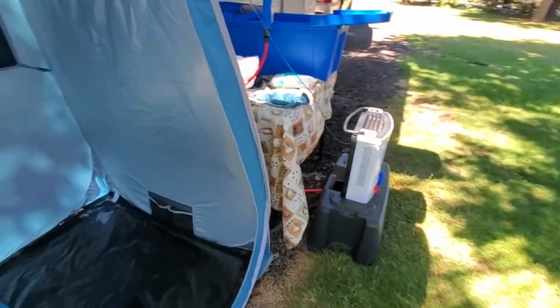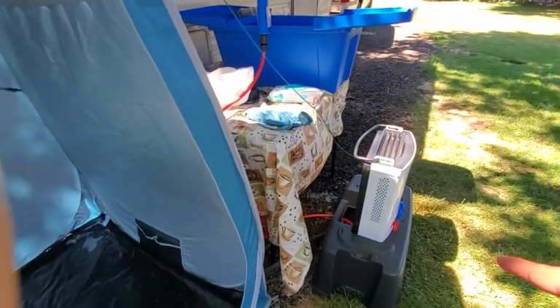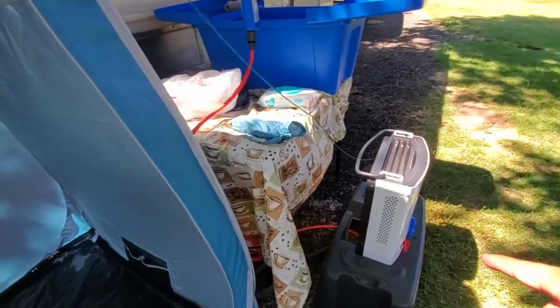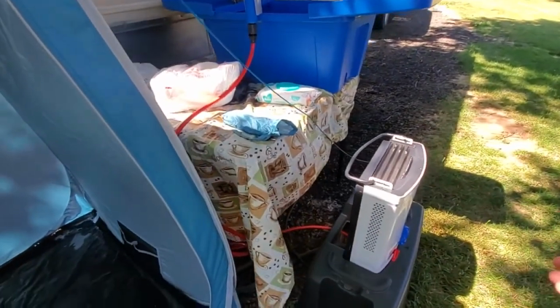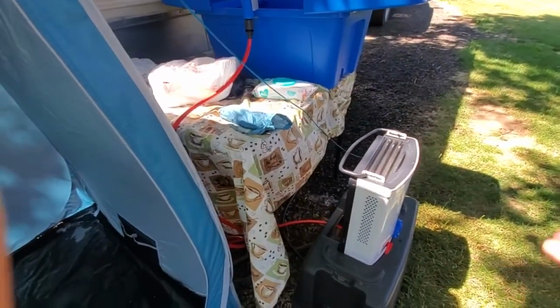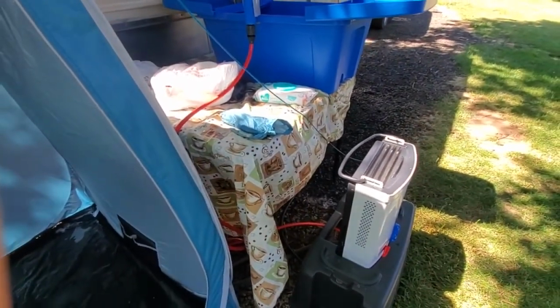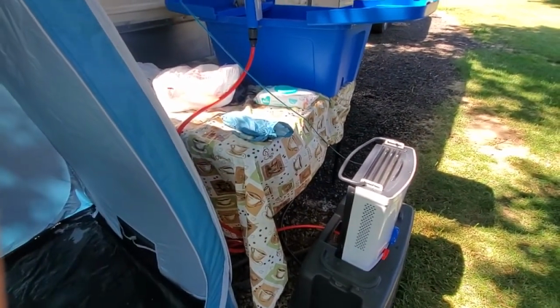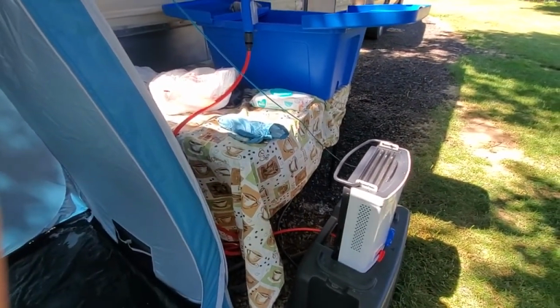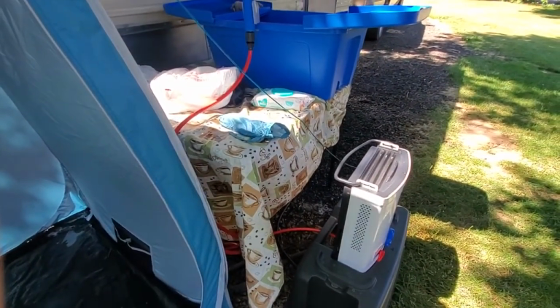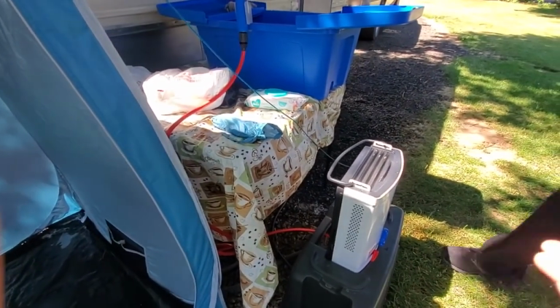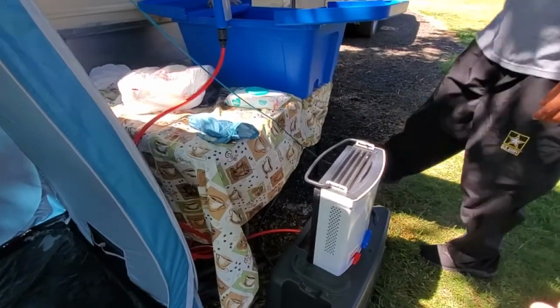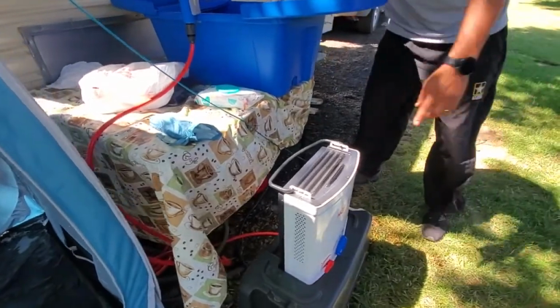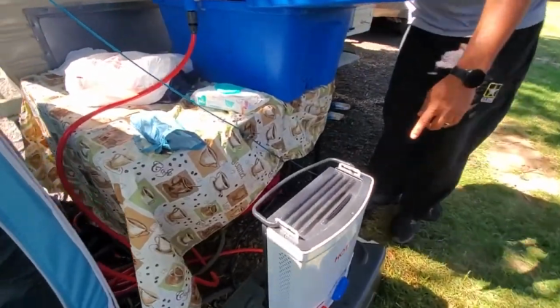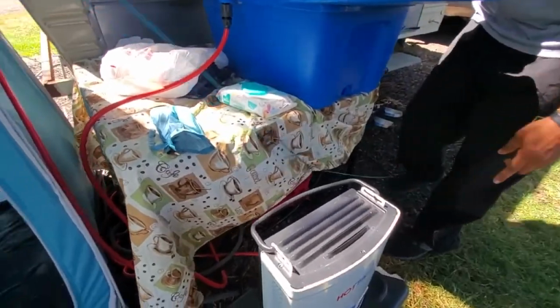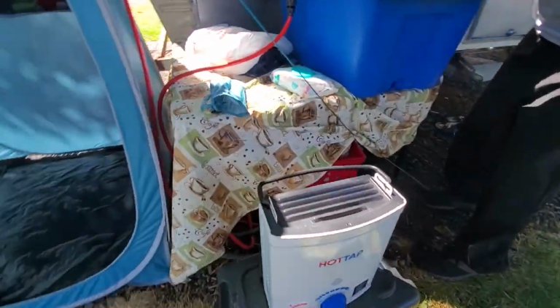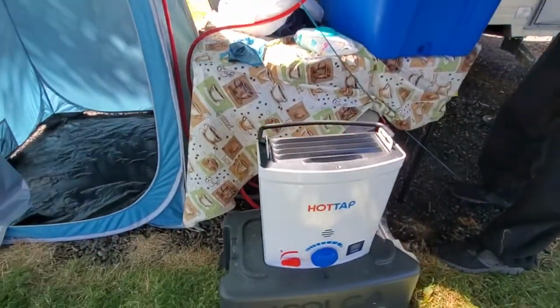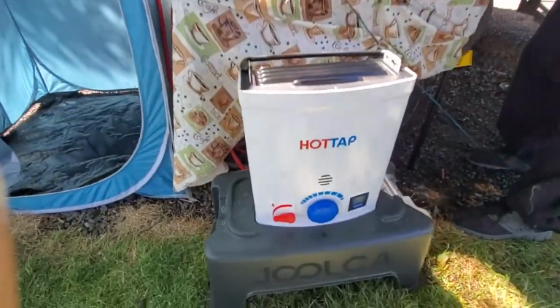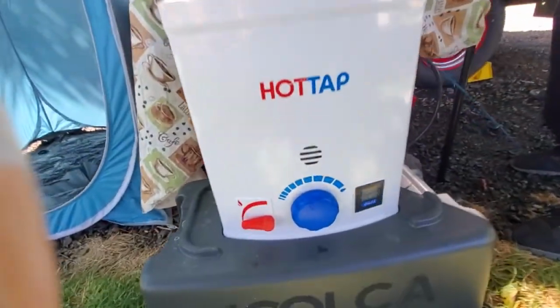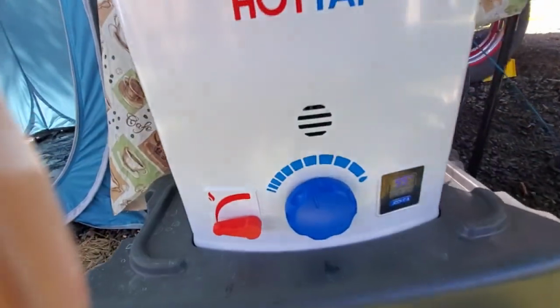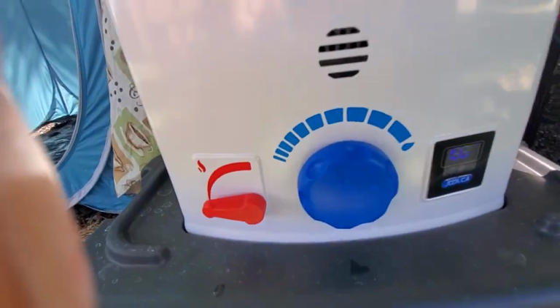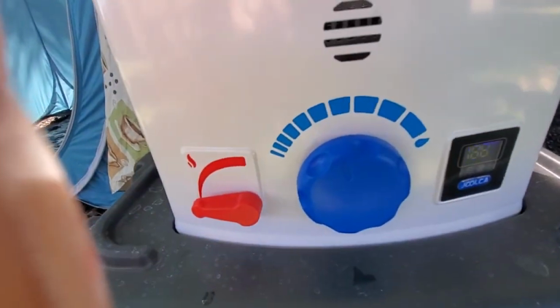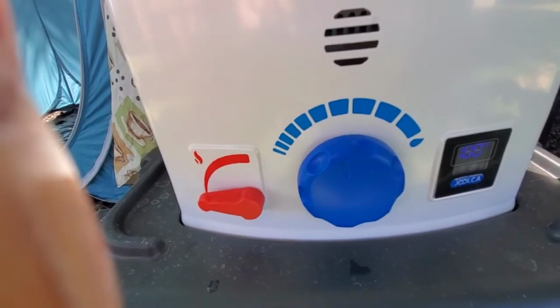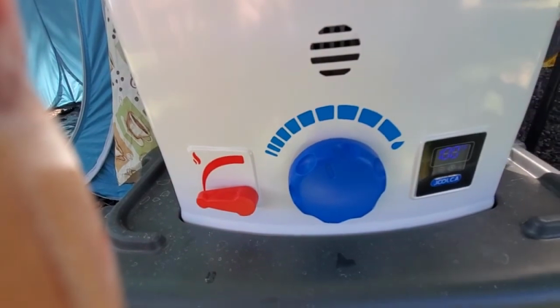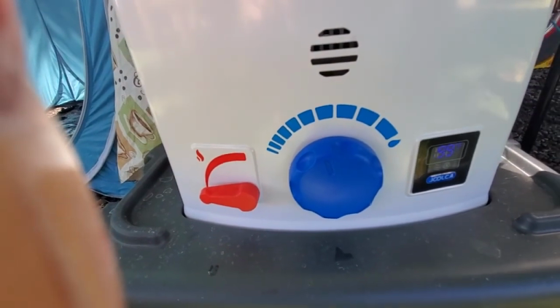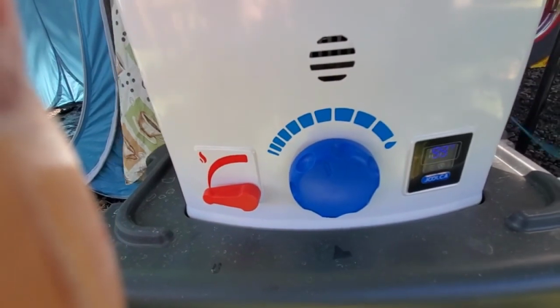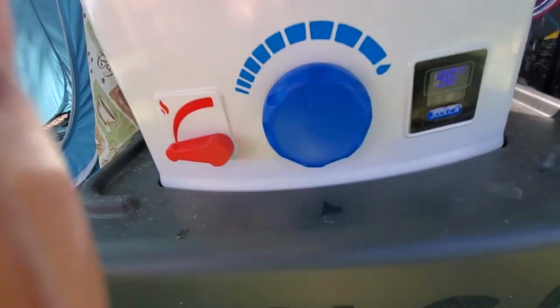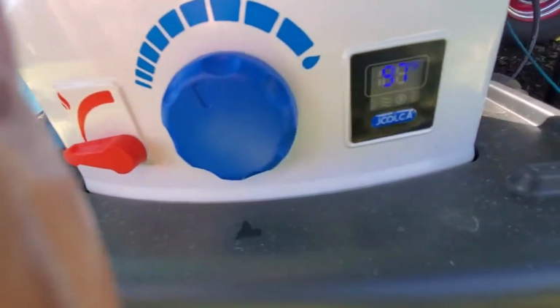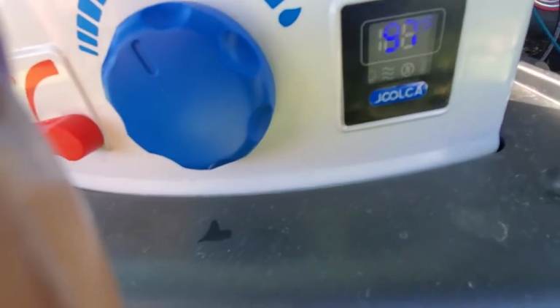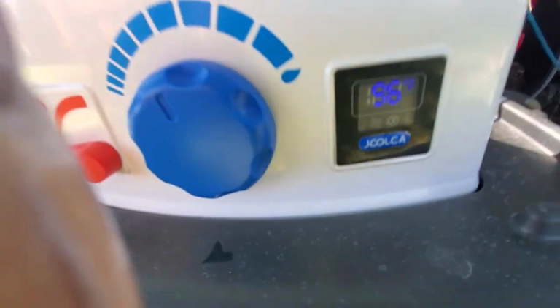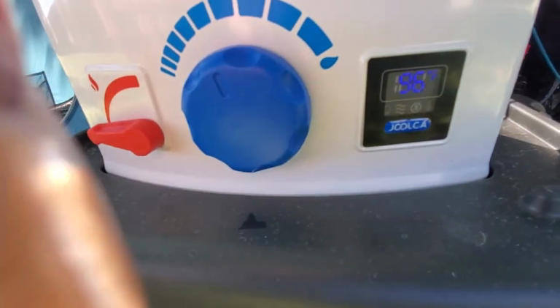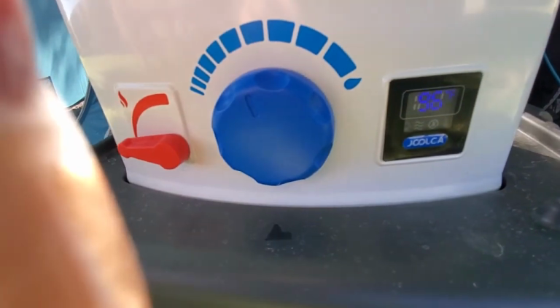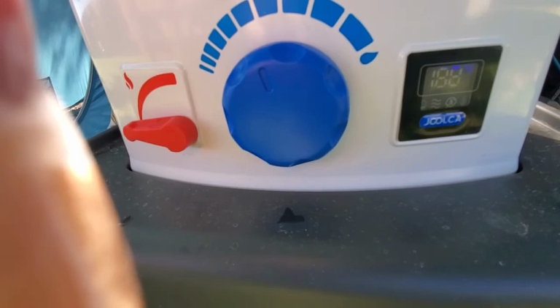It automatically clicks on itself — it's like a little fire burner inside that clicks on. You can hear the noise — it just clicked on. And you can see that the temperature is about 96 degrees.